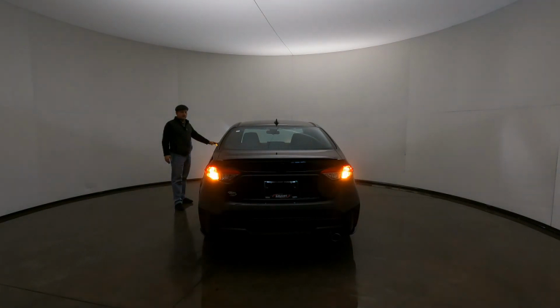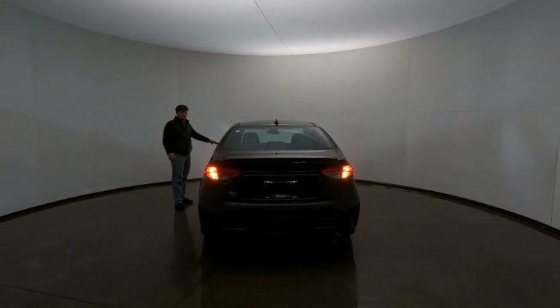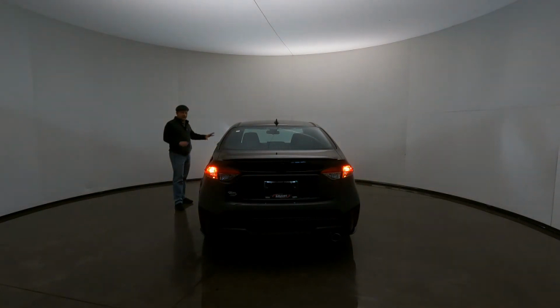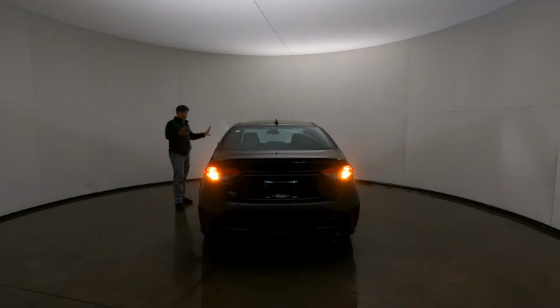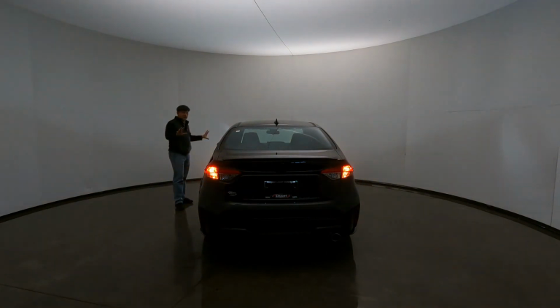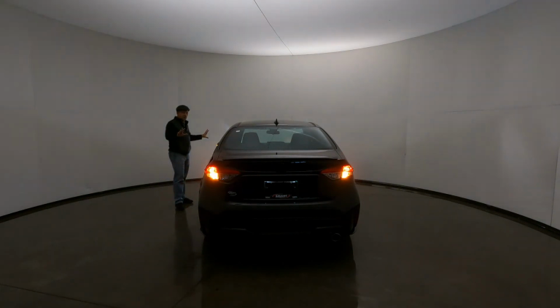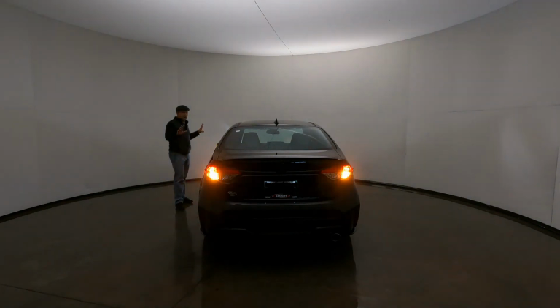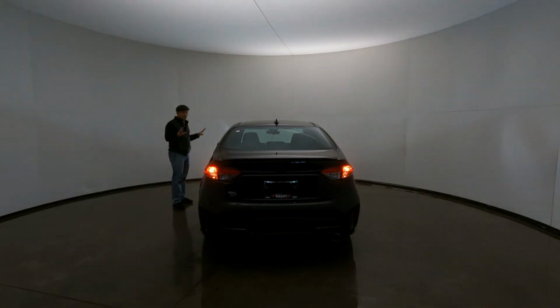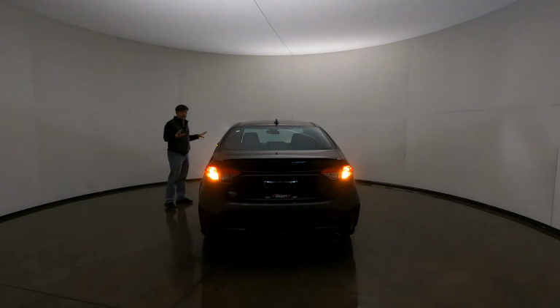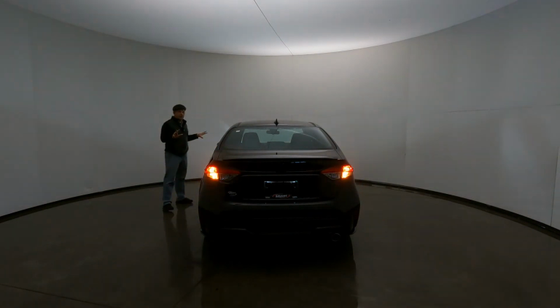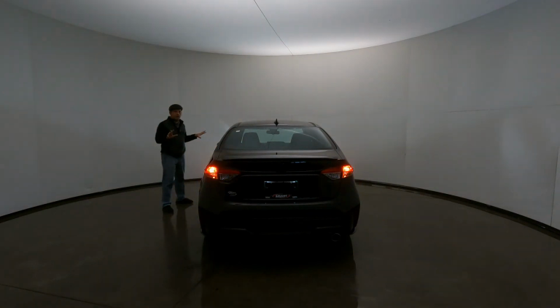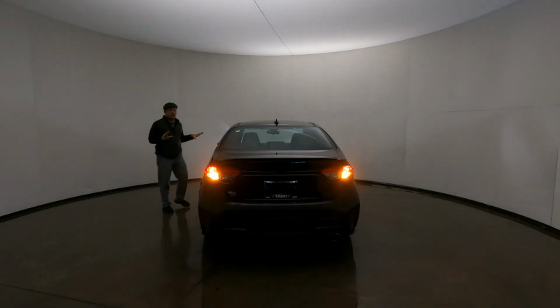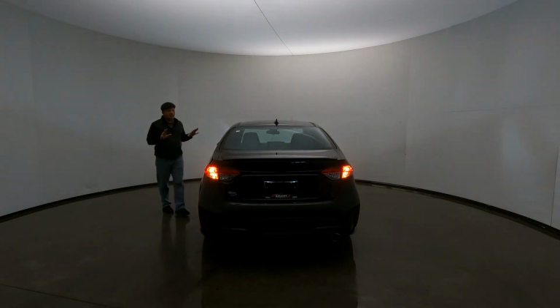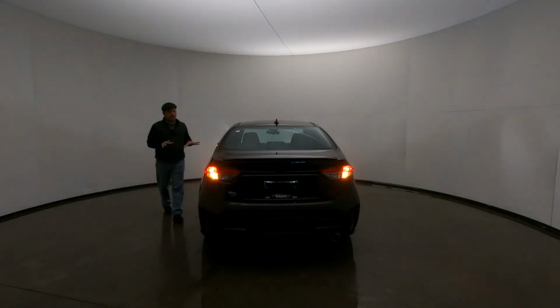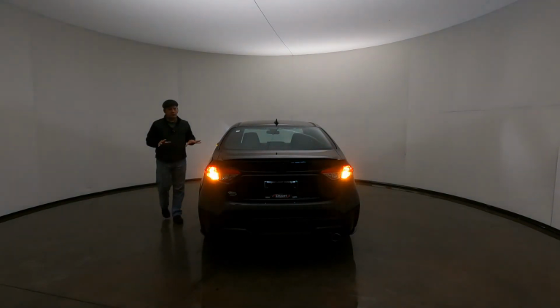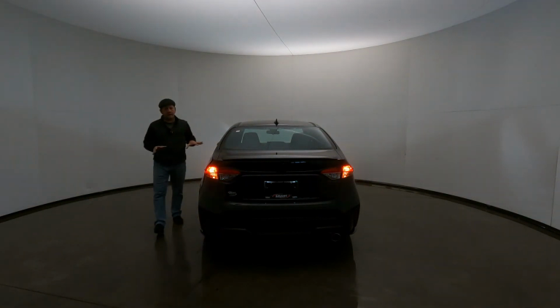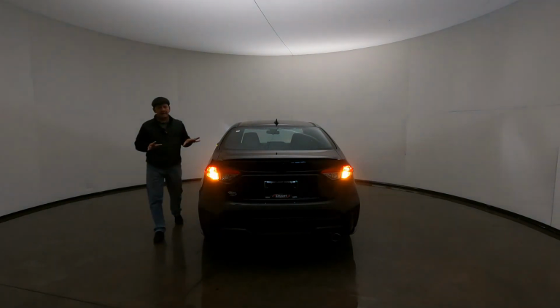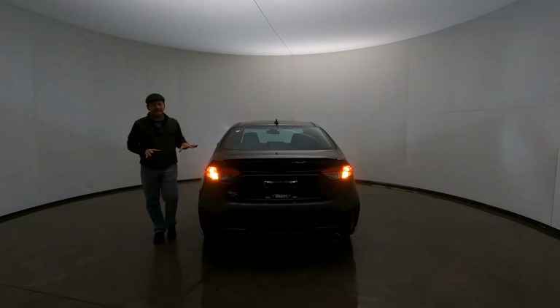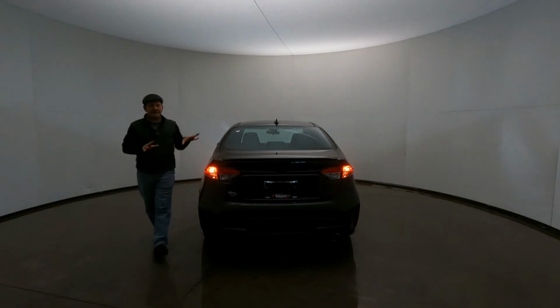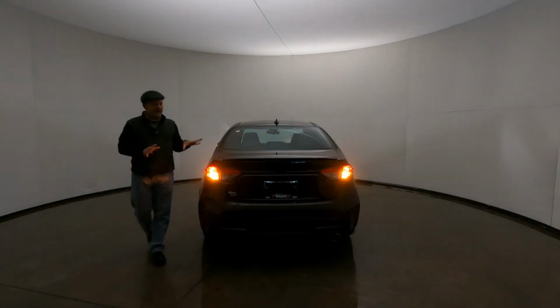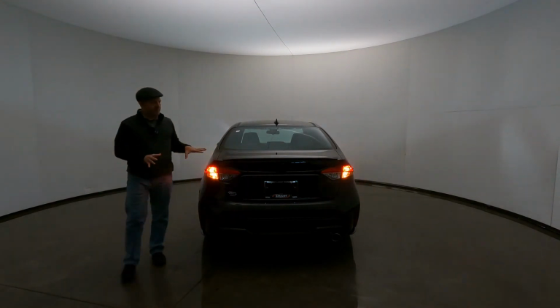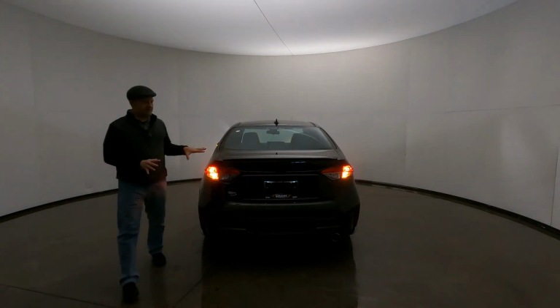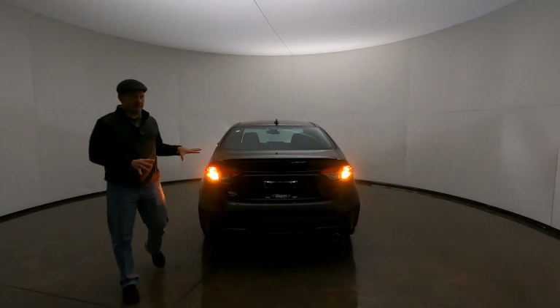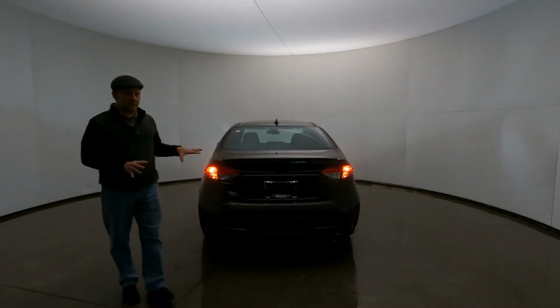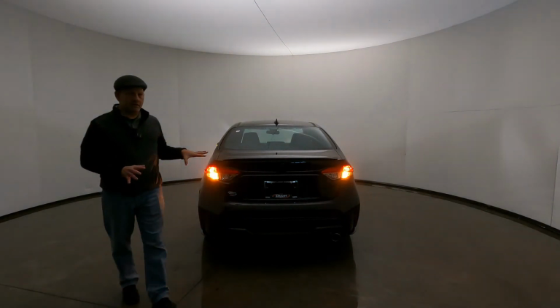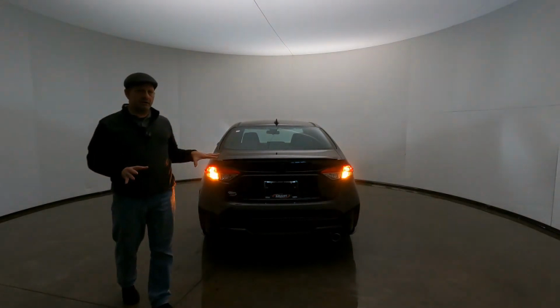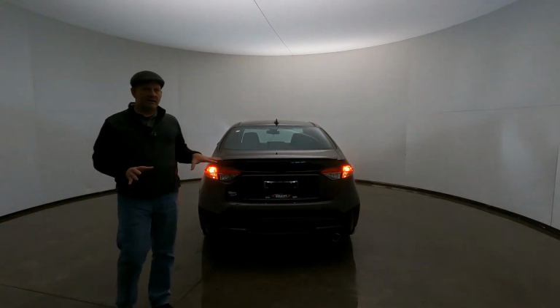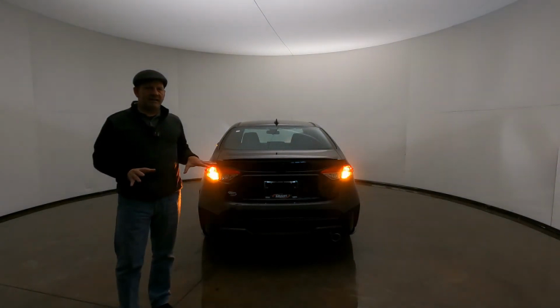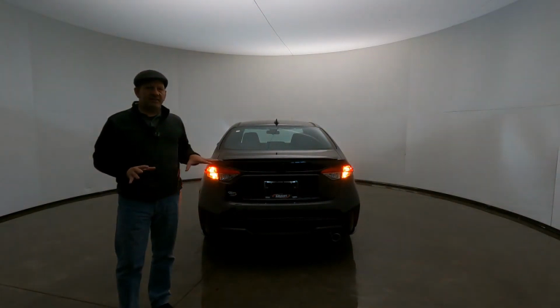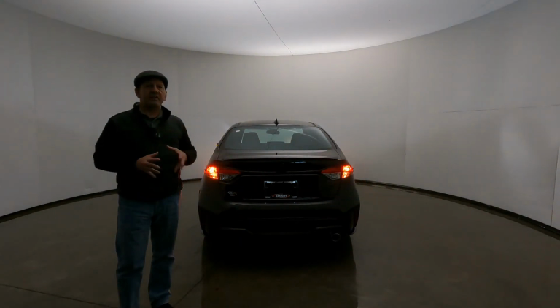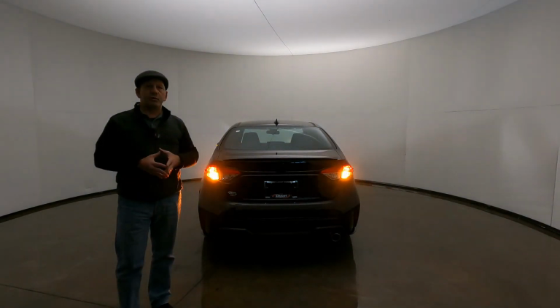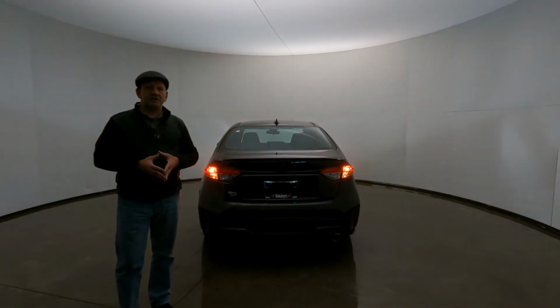So that's your light show on the 2021 Toyota Corolla SE Apex Edition. Thanks for watching.